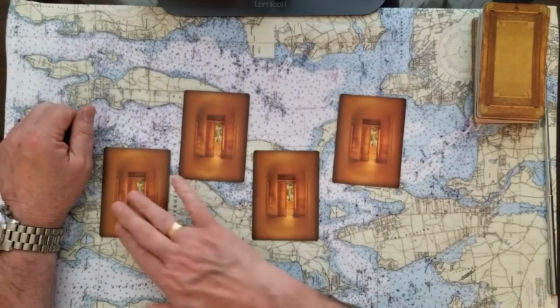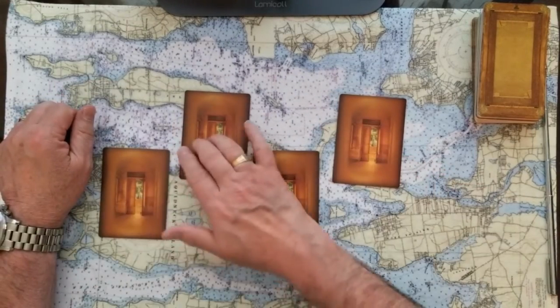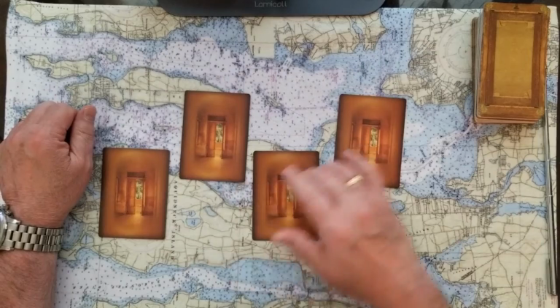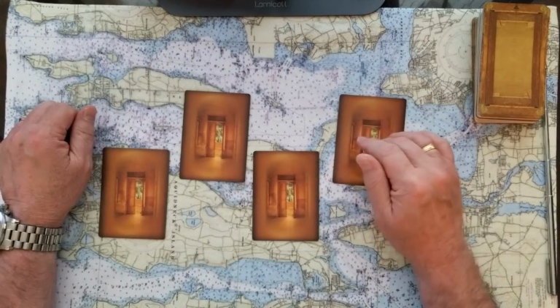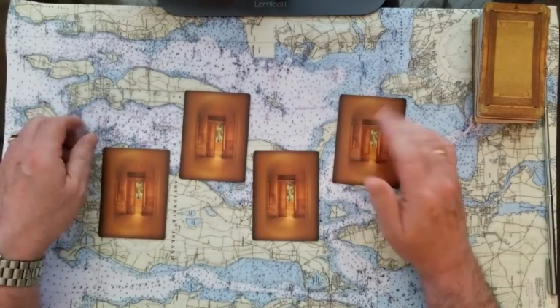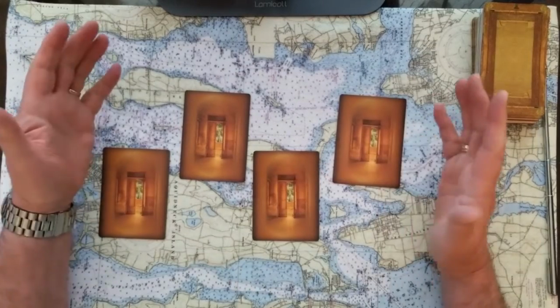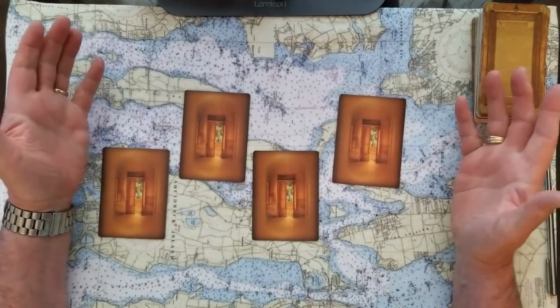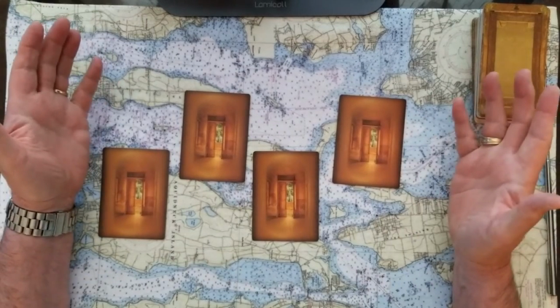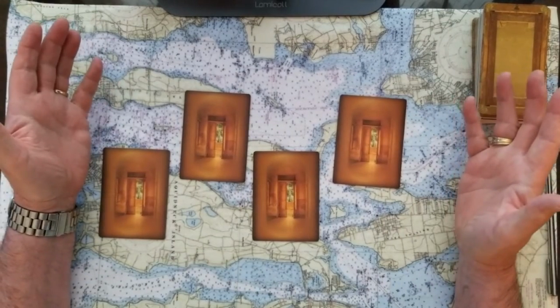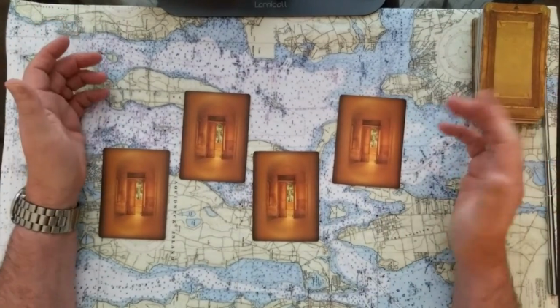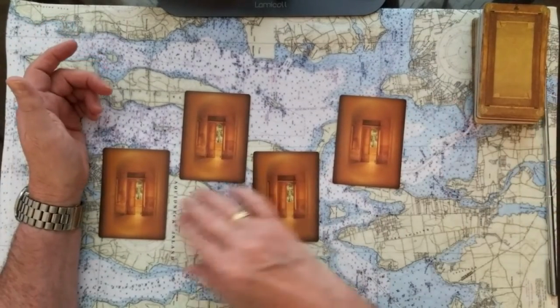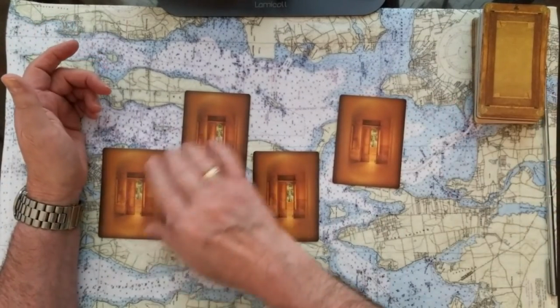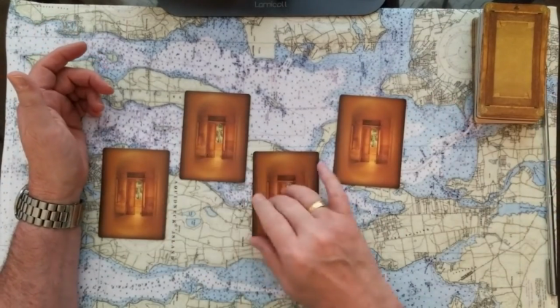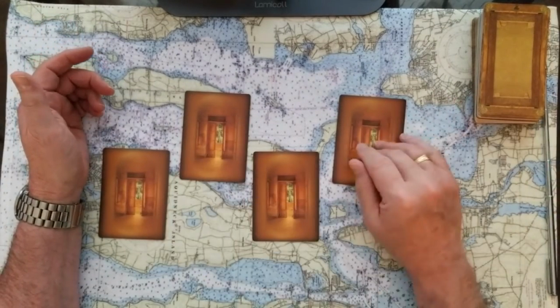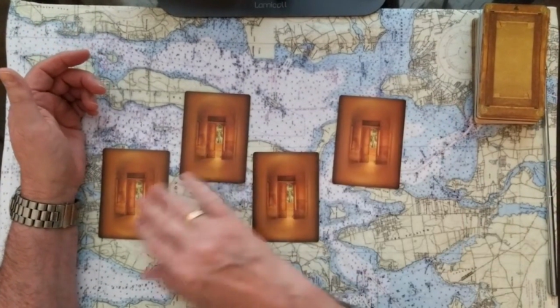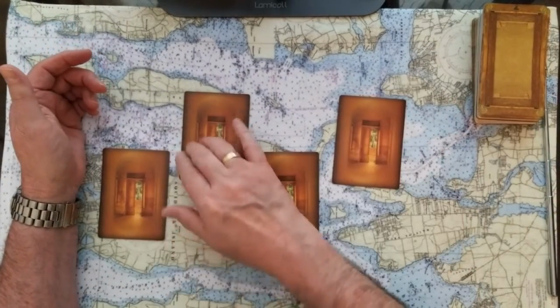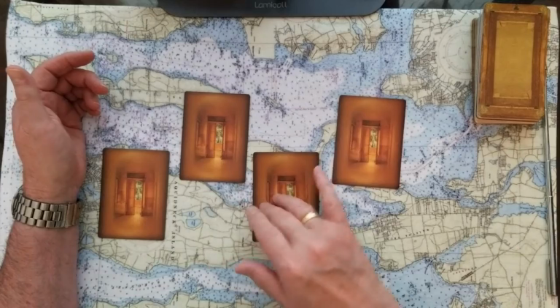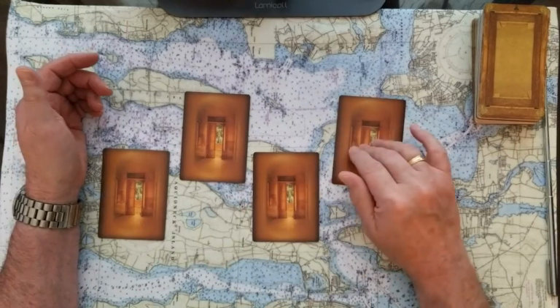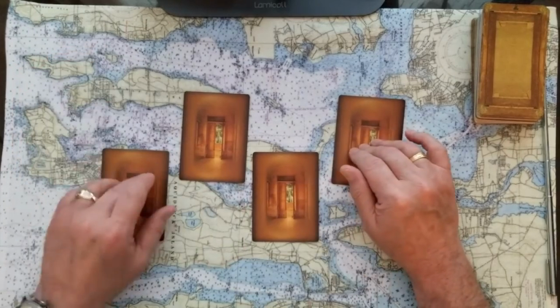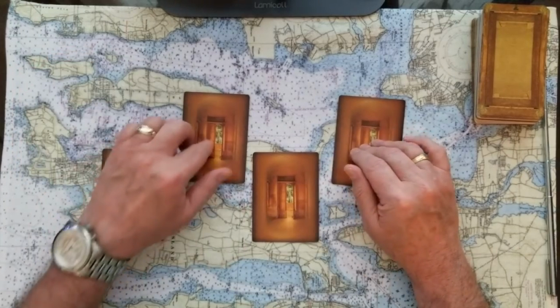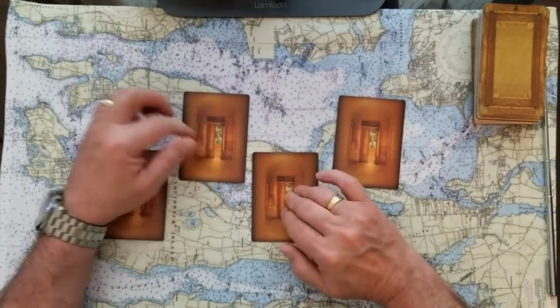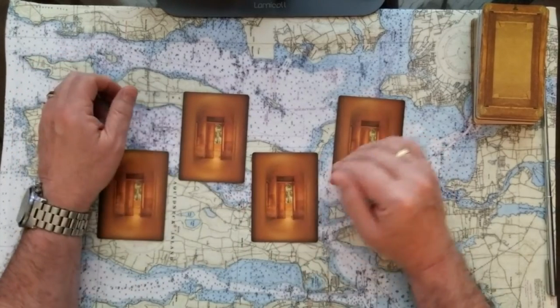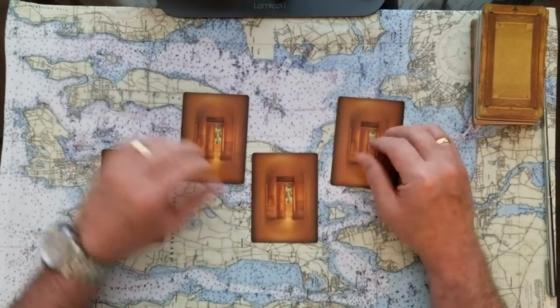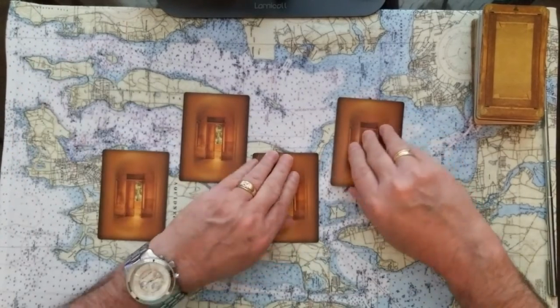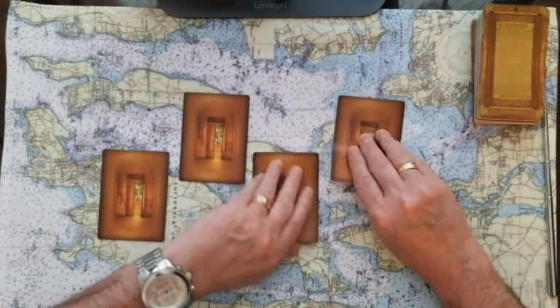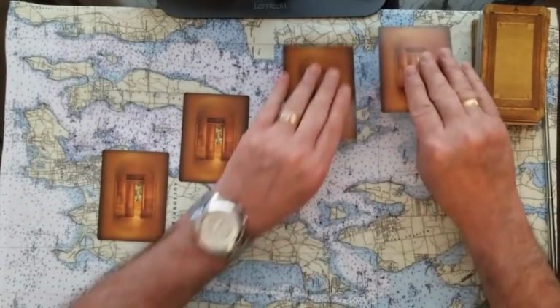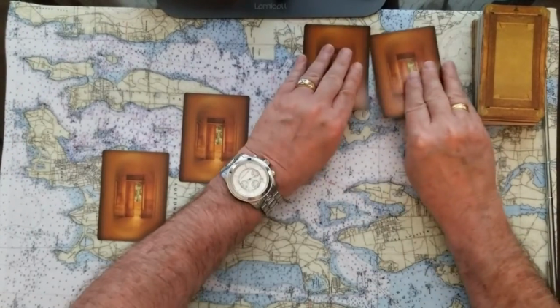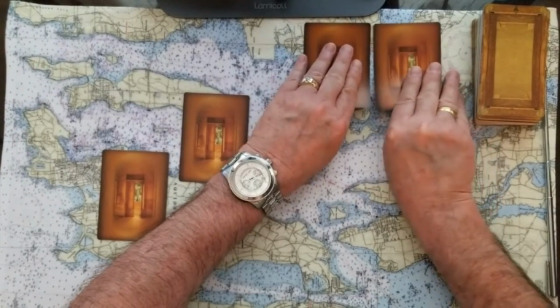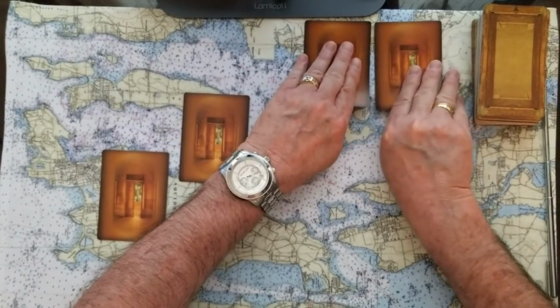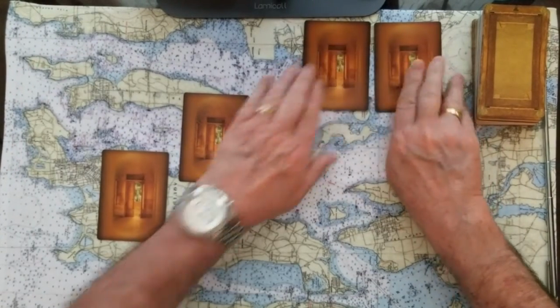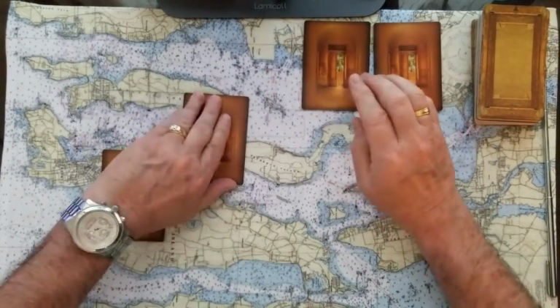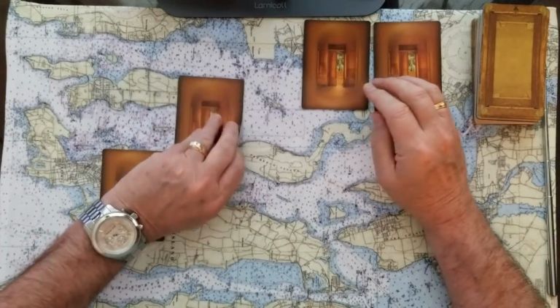Now you can choose between these cards — whichever you like. You've got one, two, three, four. Remember, you can stop the tape, take a minute. One, two, three, and four. And then I'll reveal them one at a time, and we'll do a Celtic cross on each of the four.